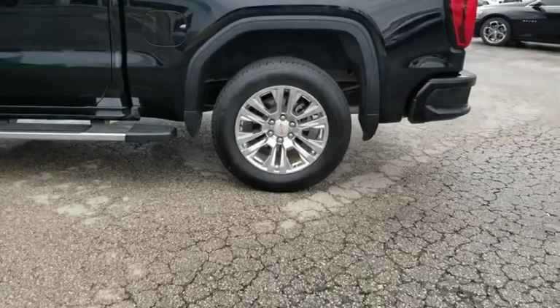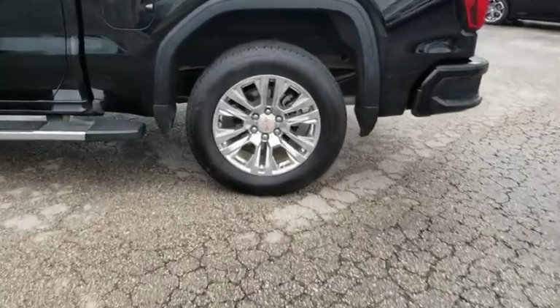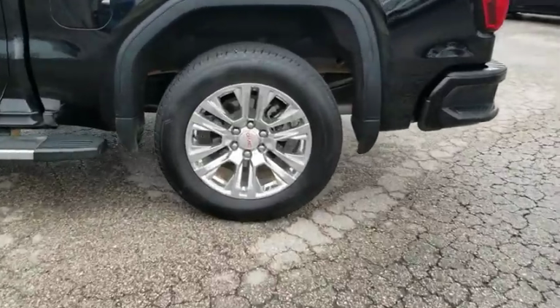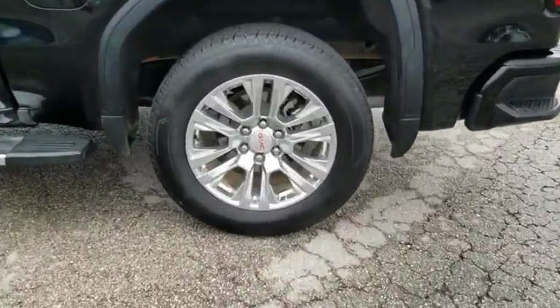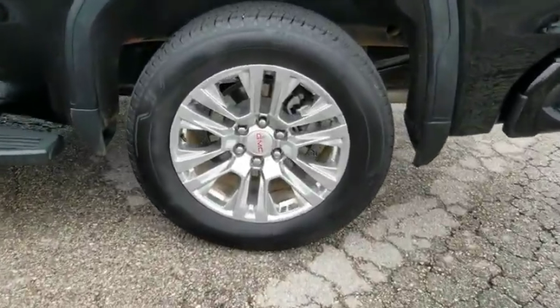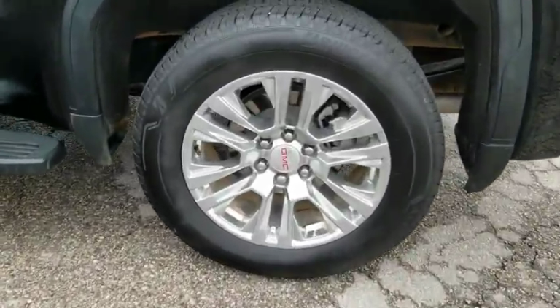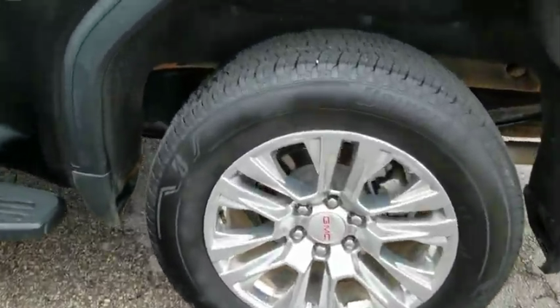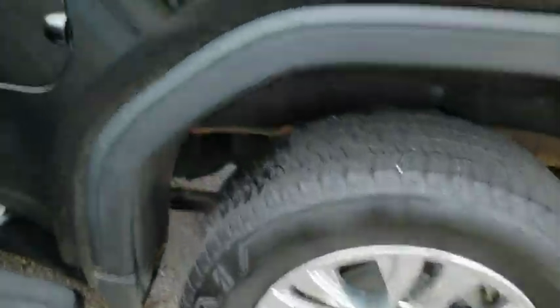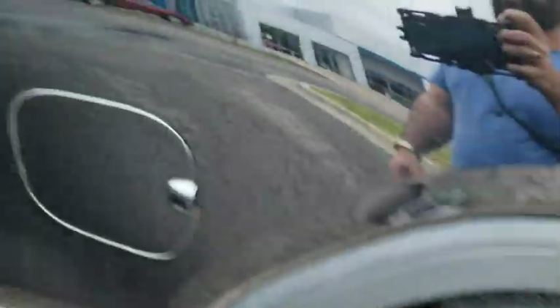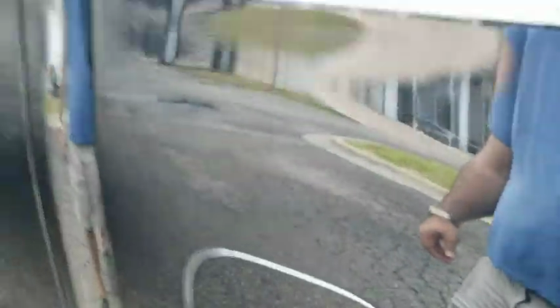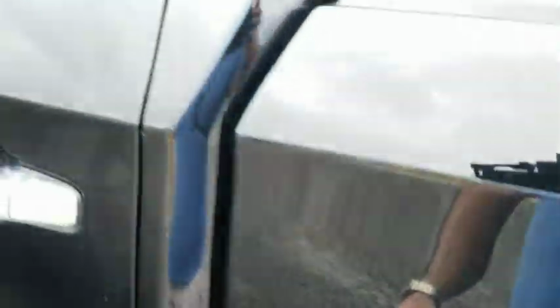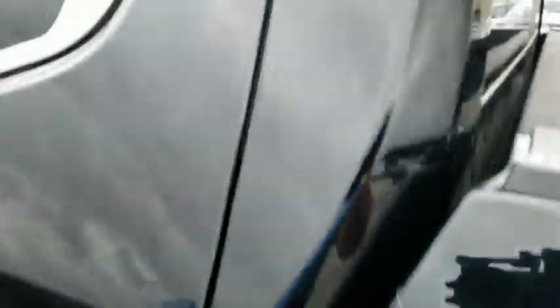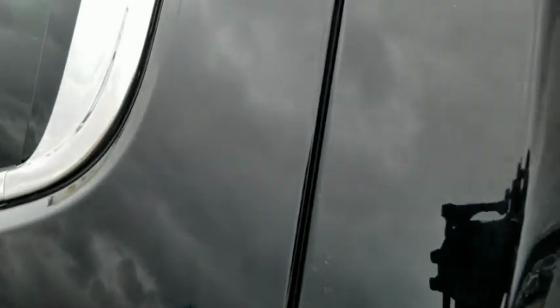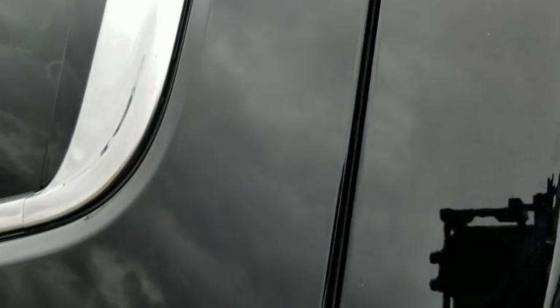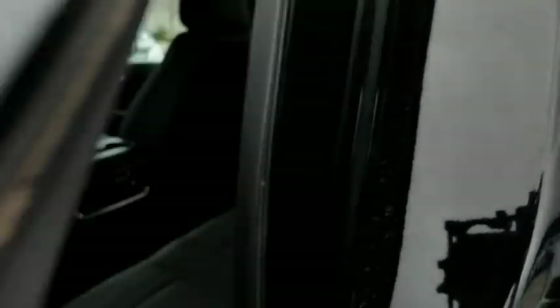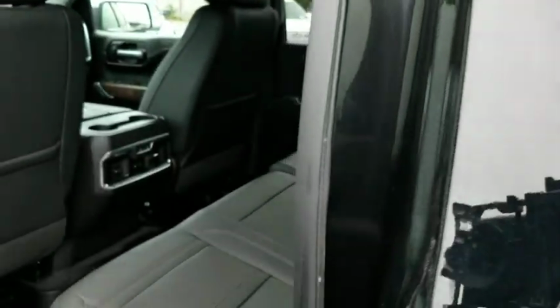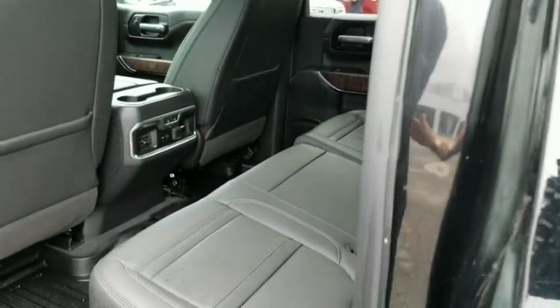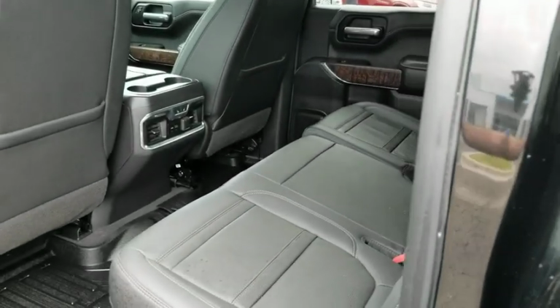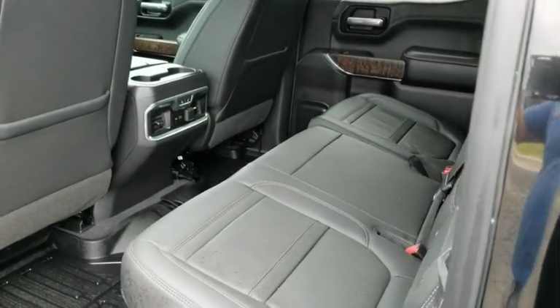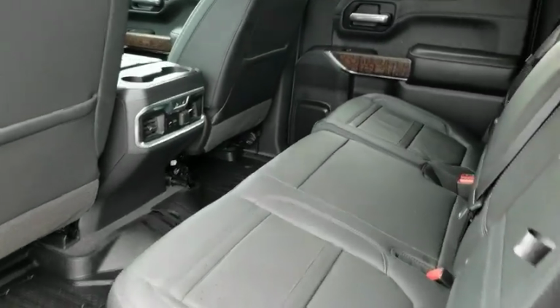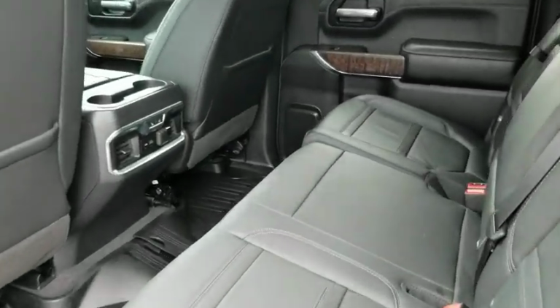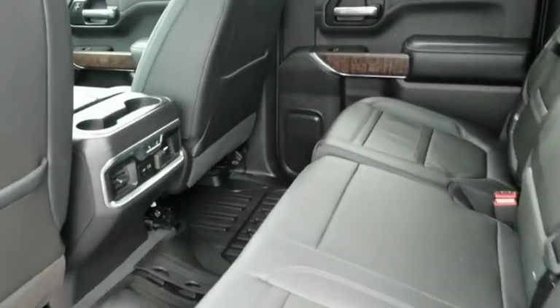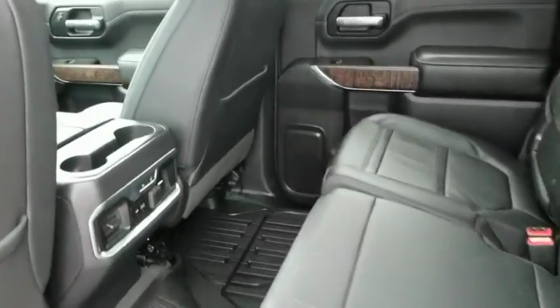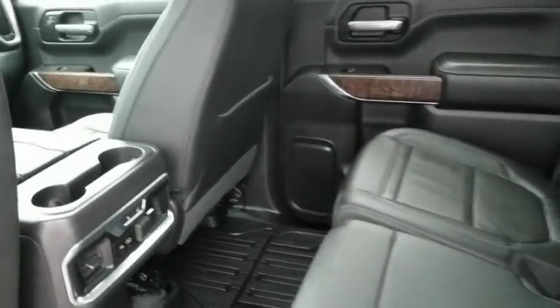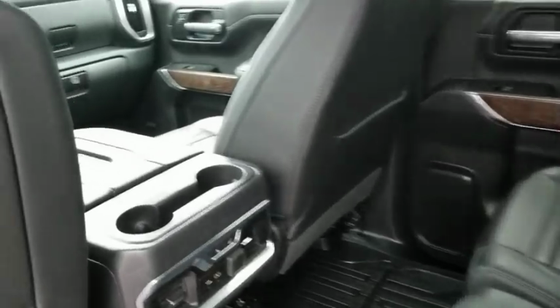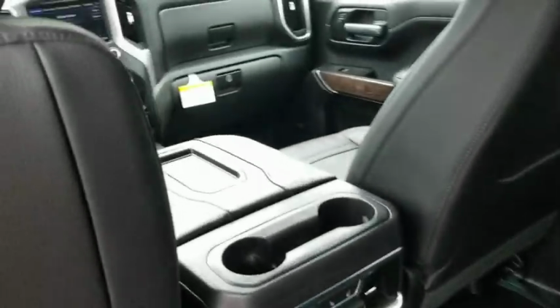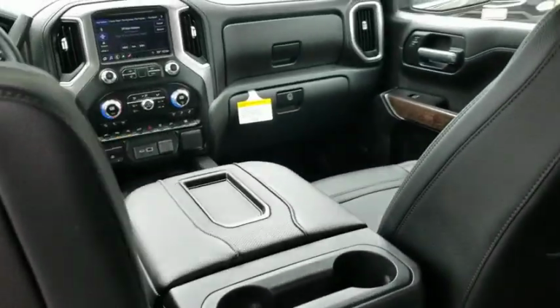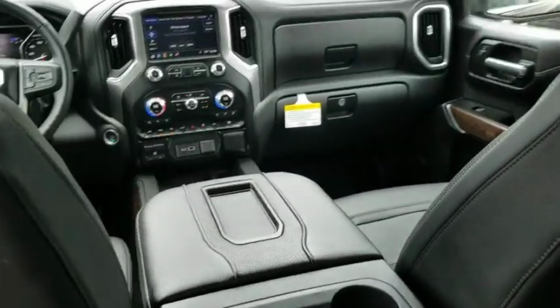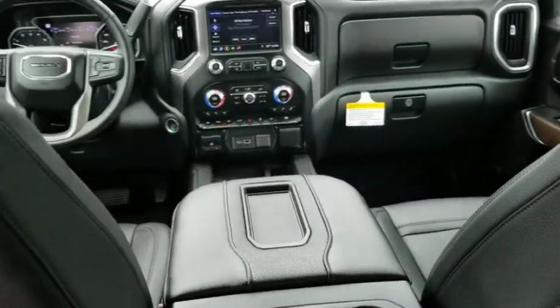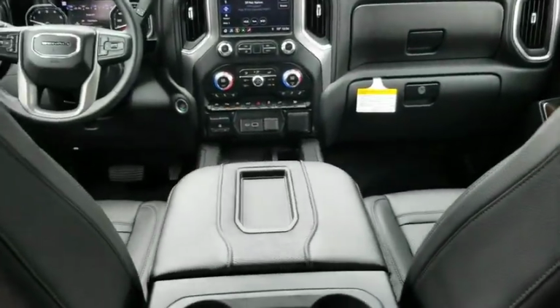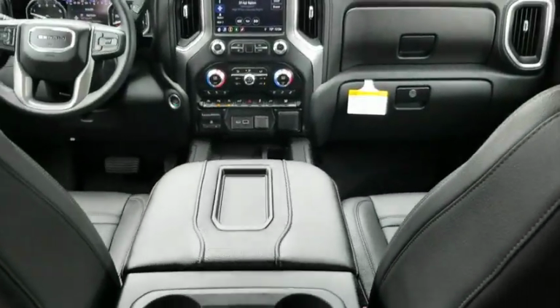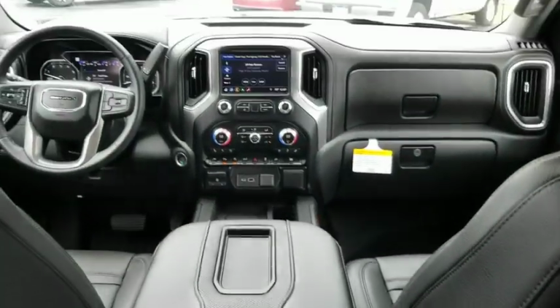Anti-lock braking system, remote engine start, keyless entry, power passenger seat, lane departure warning, traction control, stability control, steering wheel audio controls, navigation system, tow hitch, and backup camera.